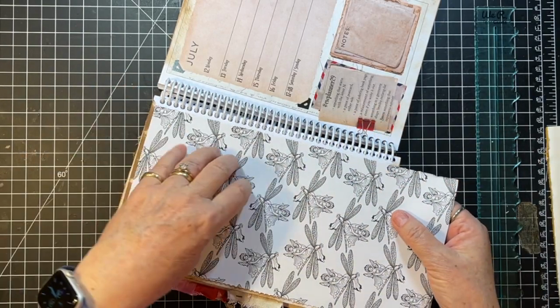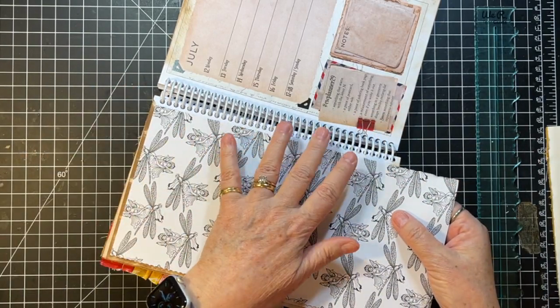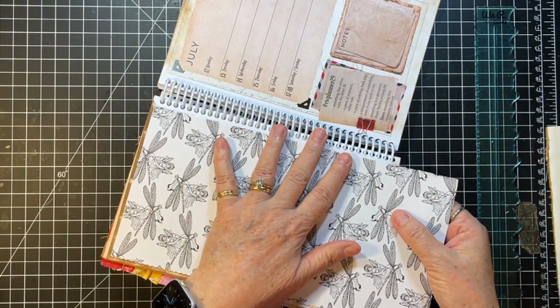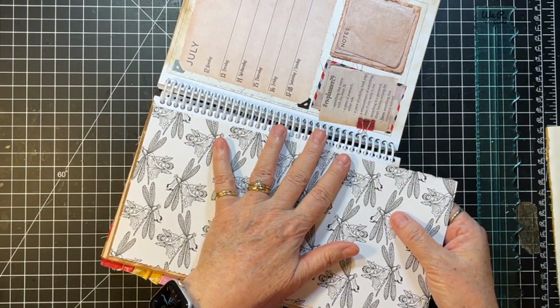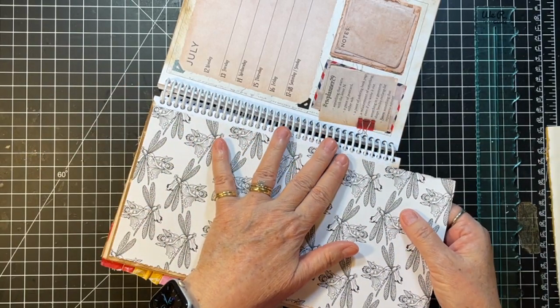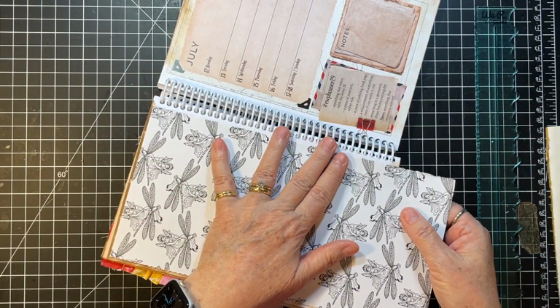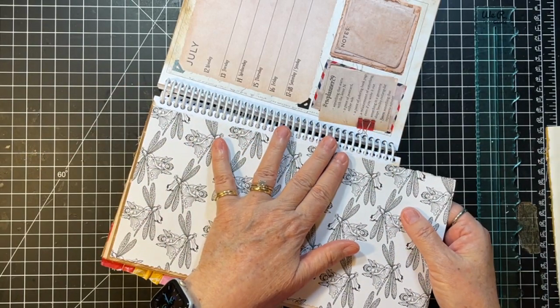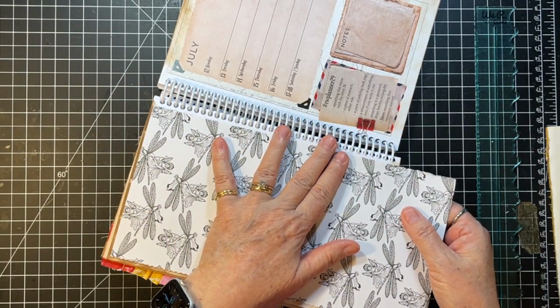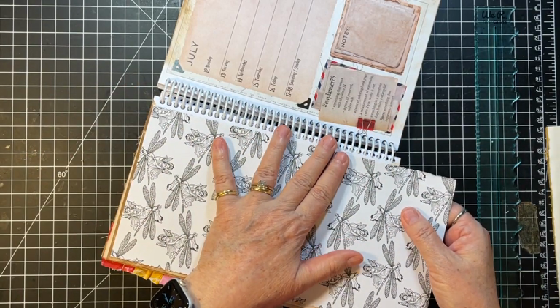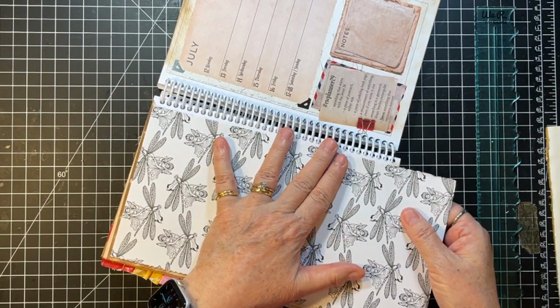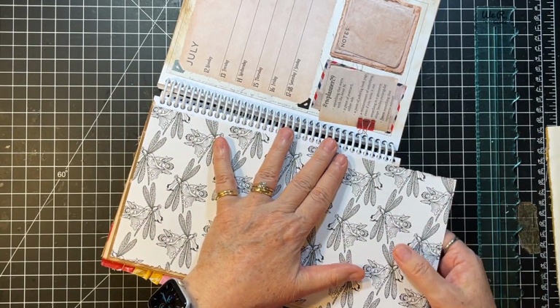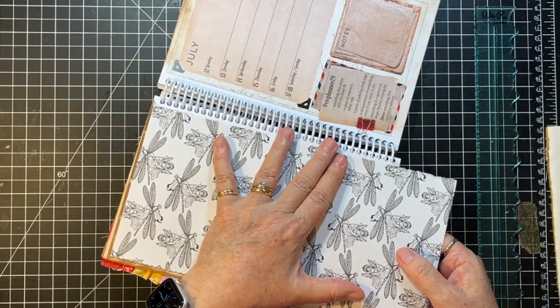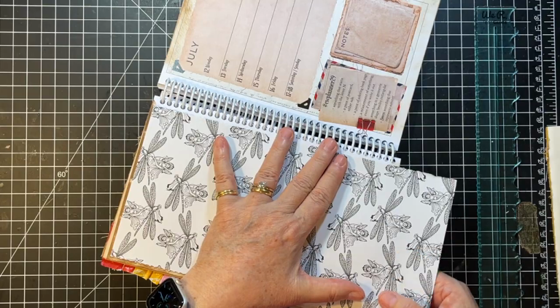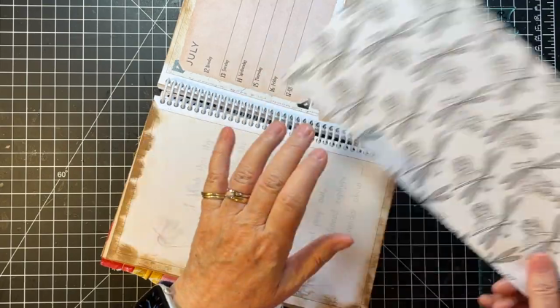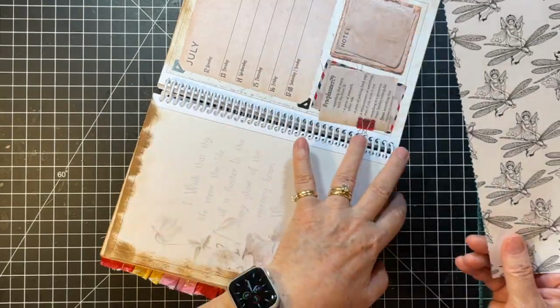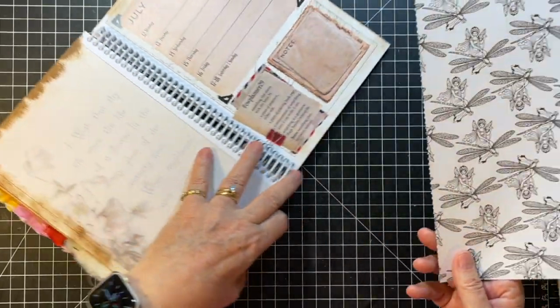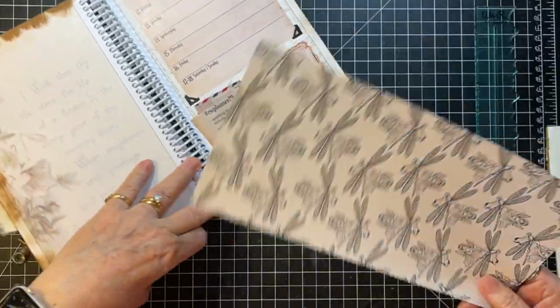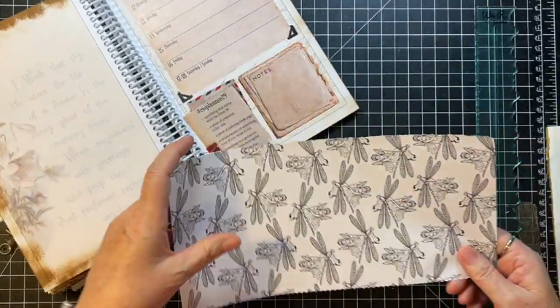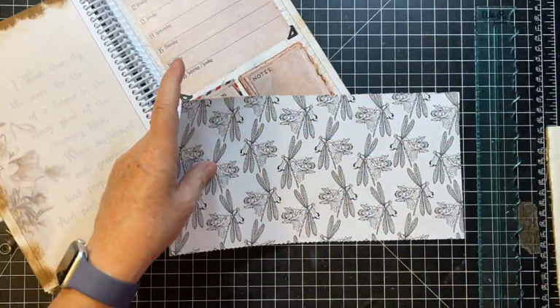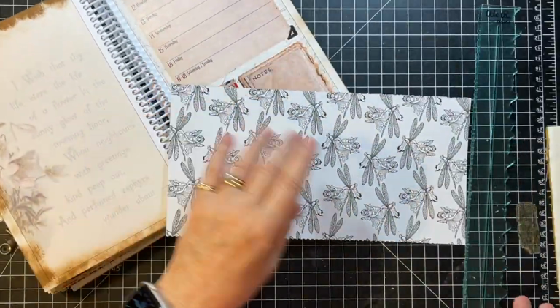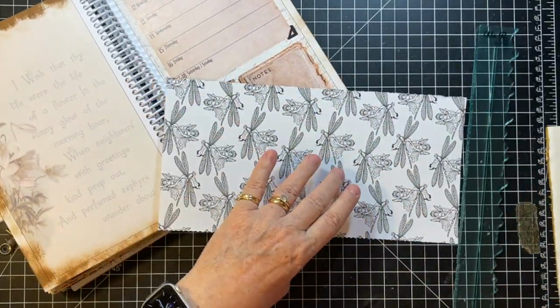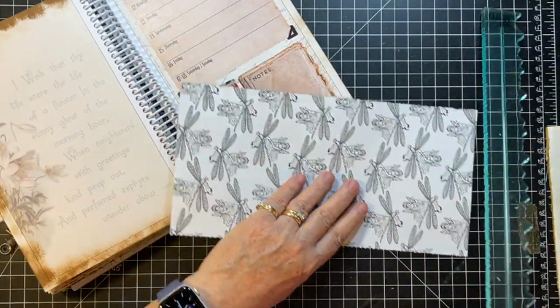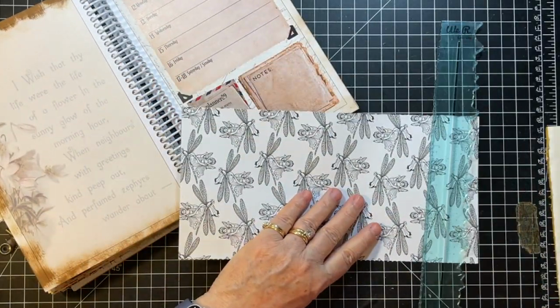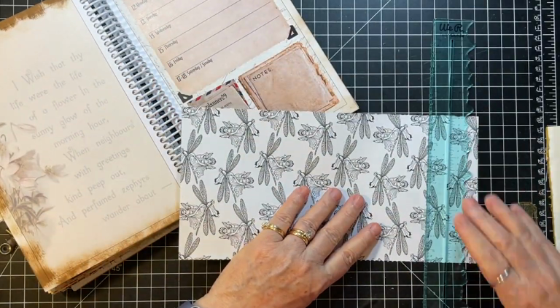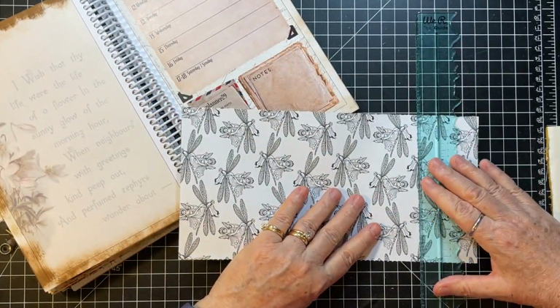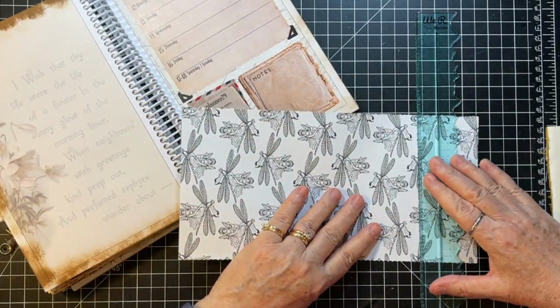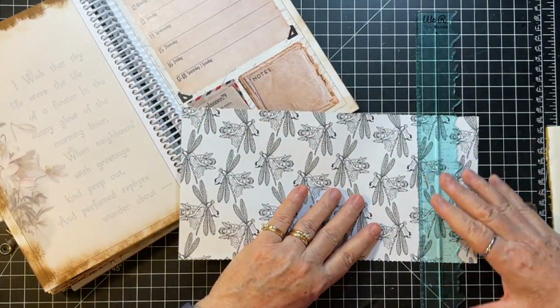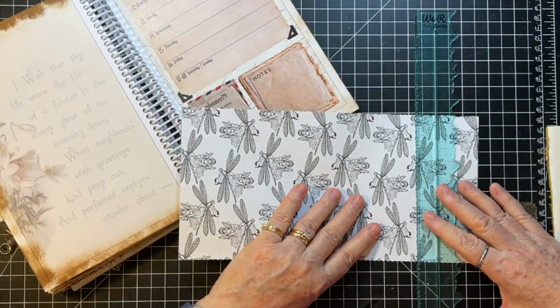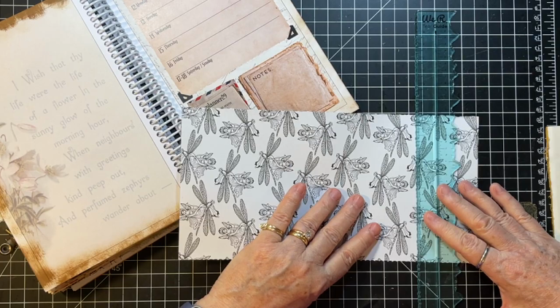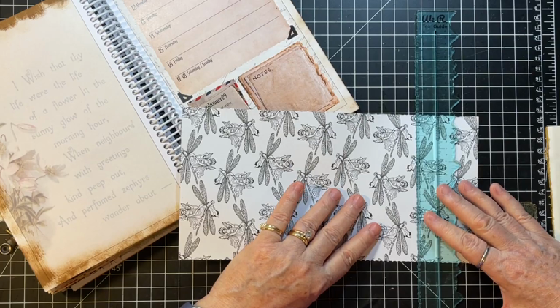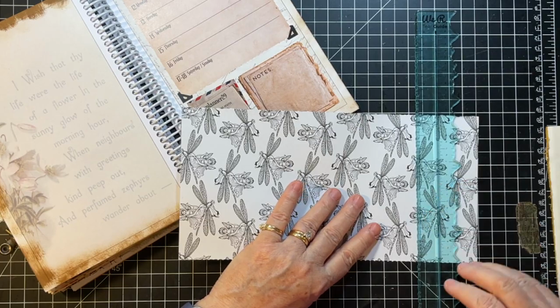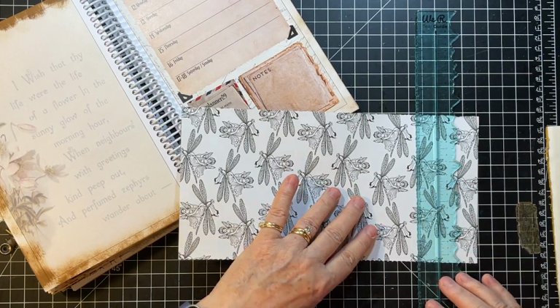See, I can use this as the backing — that'll be good. So about at this dragonfly's wings, we need to take it off.